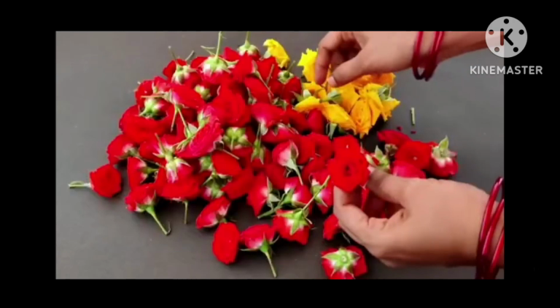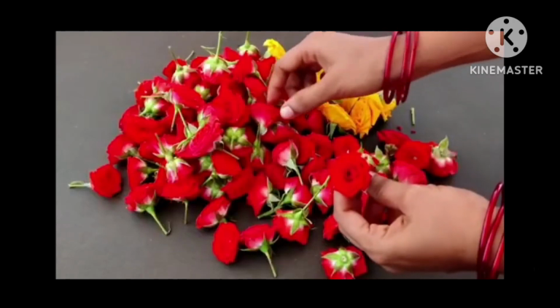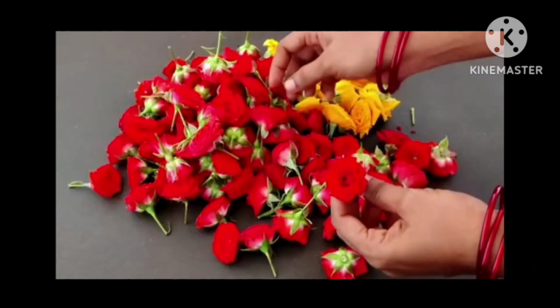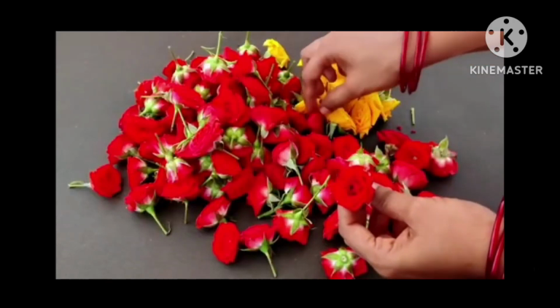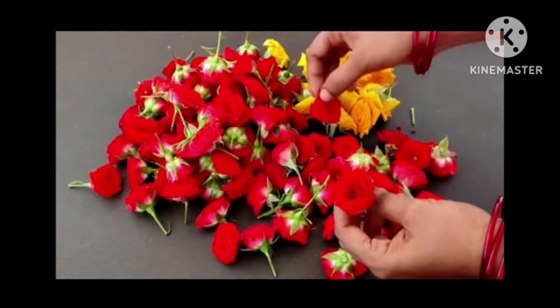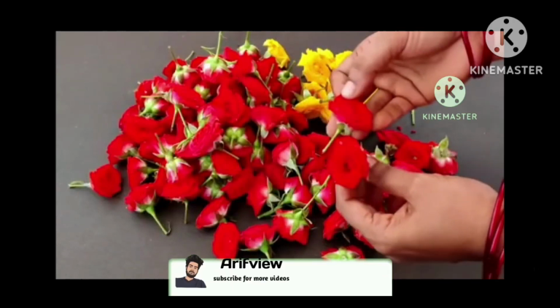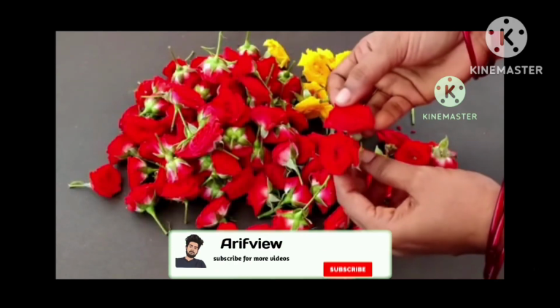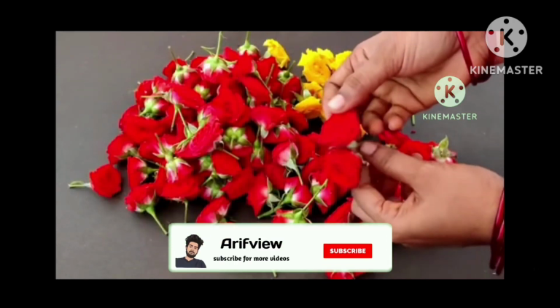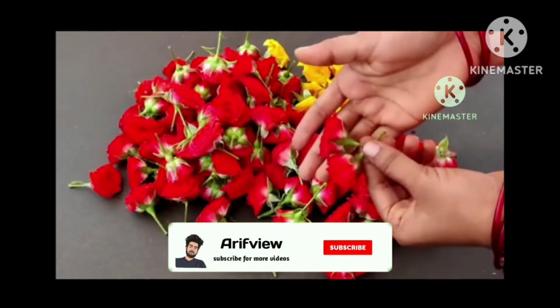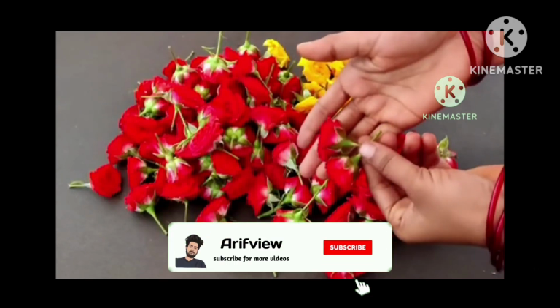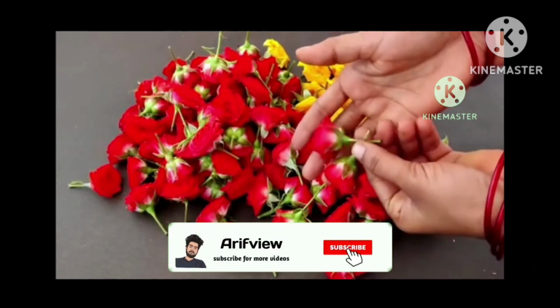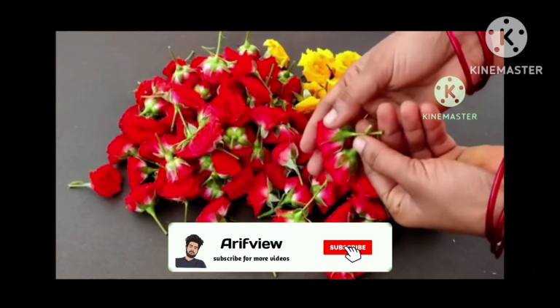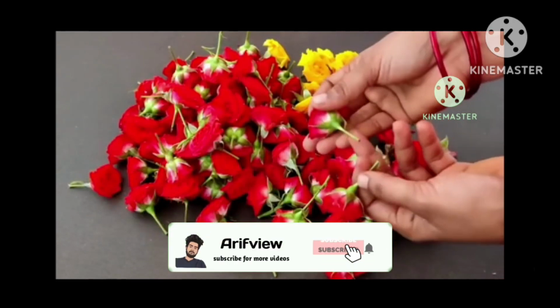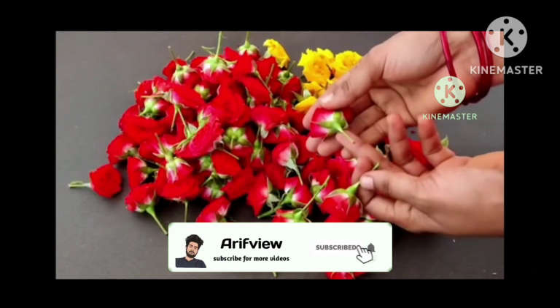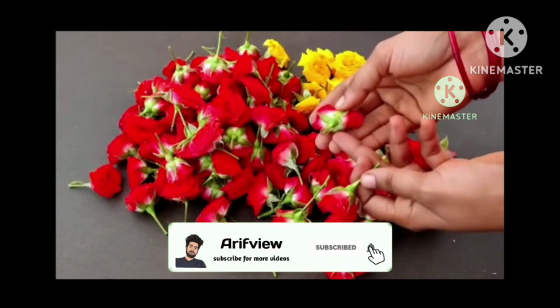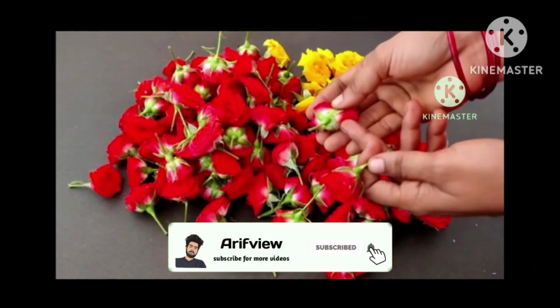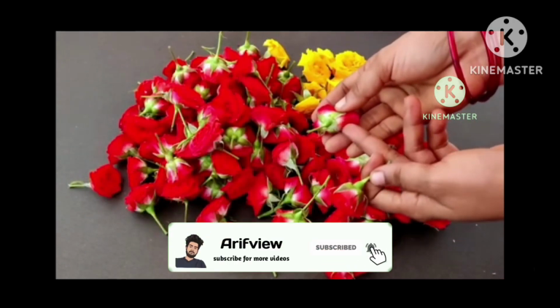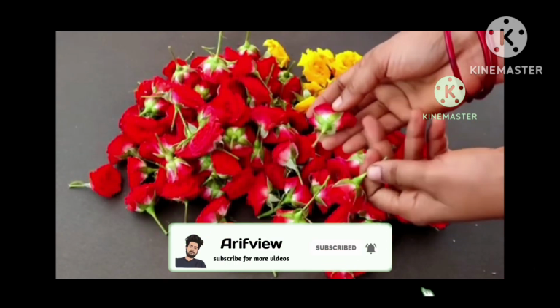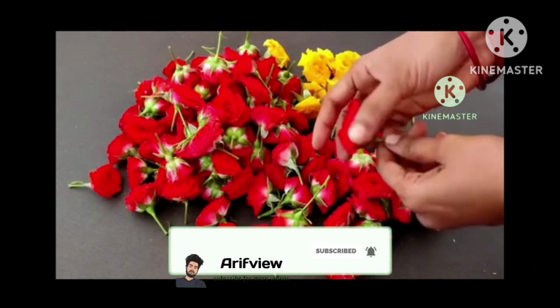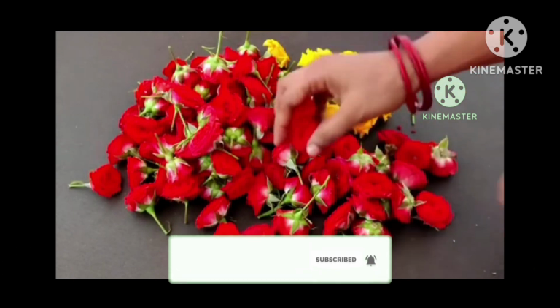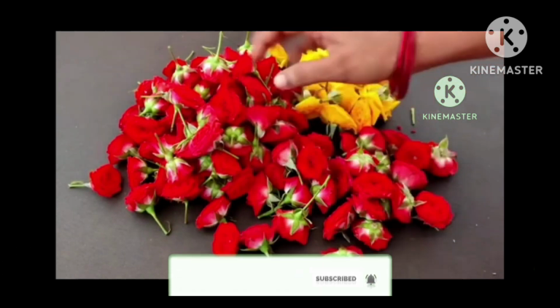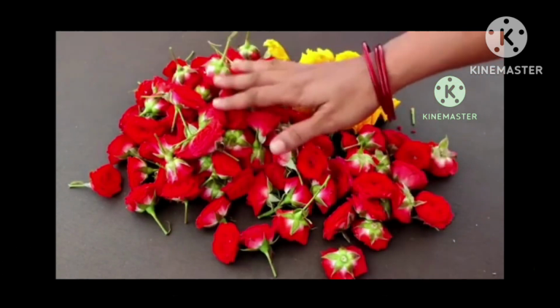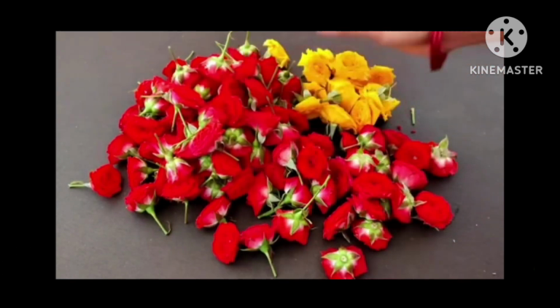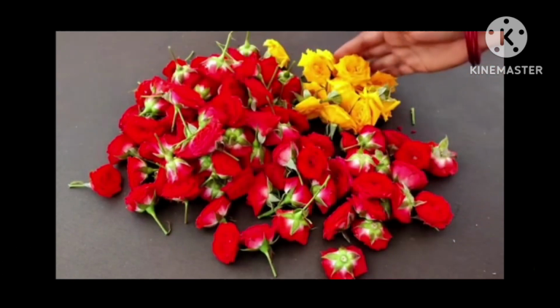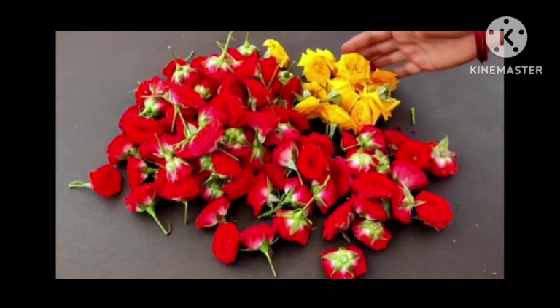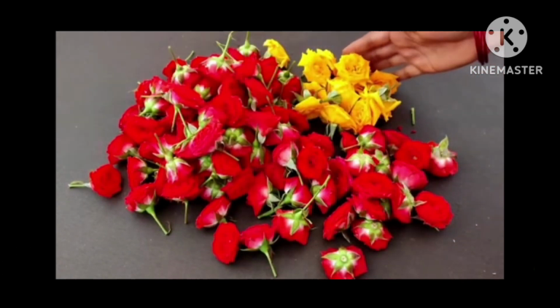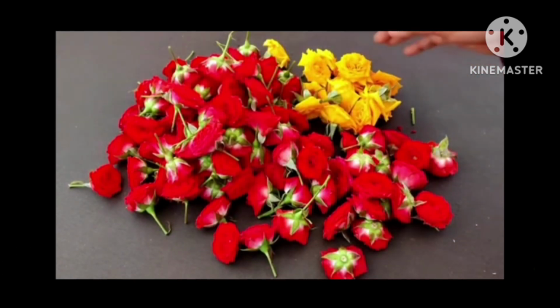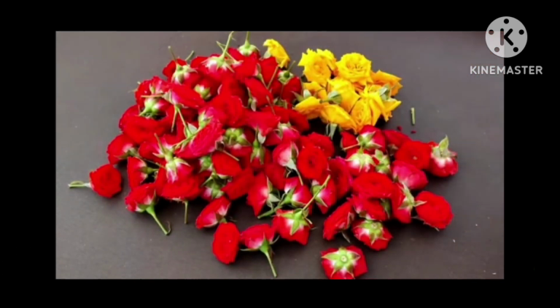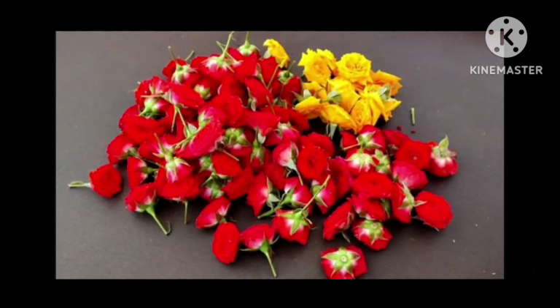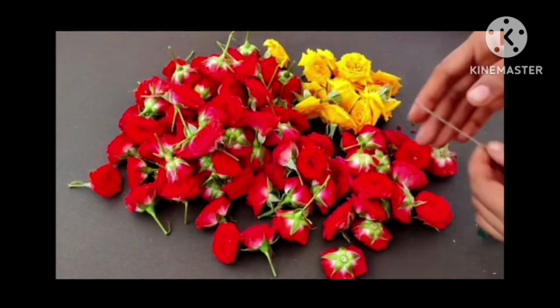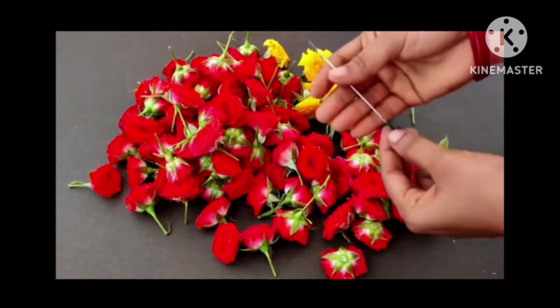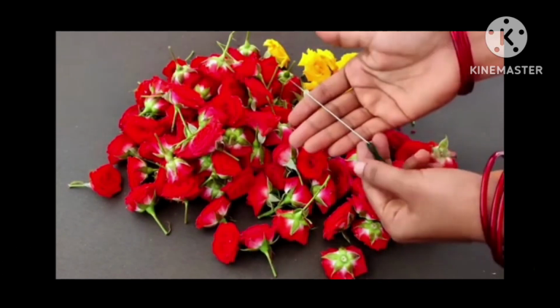How did you get a rose to make it? I am making a red, orange color, because I put a rose to make it. I put all the rose to make it.